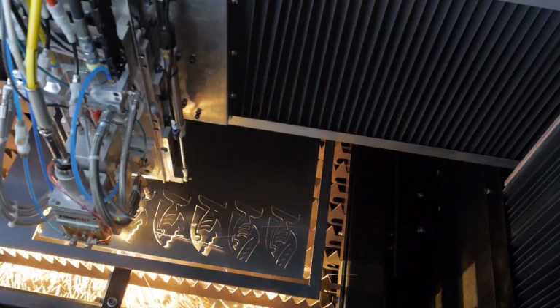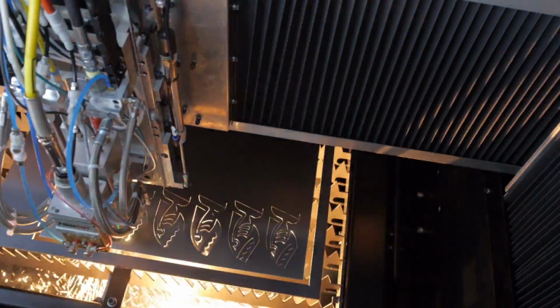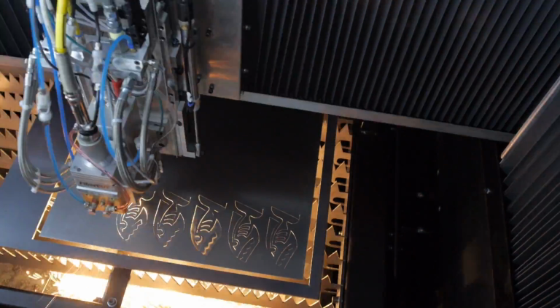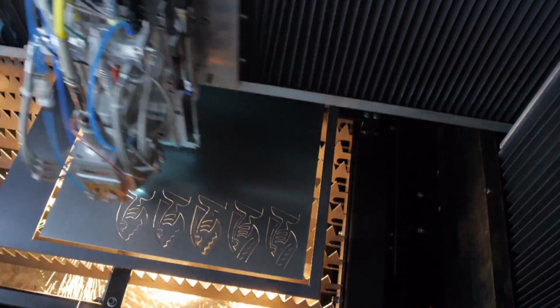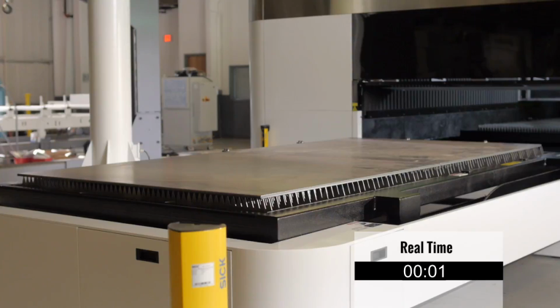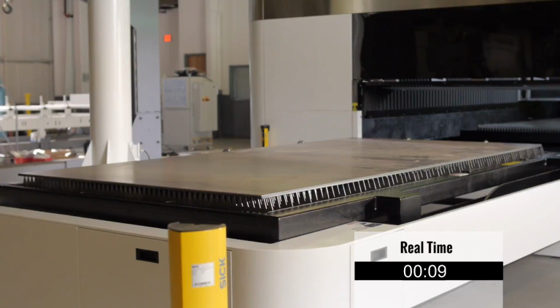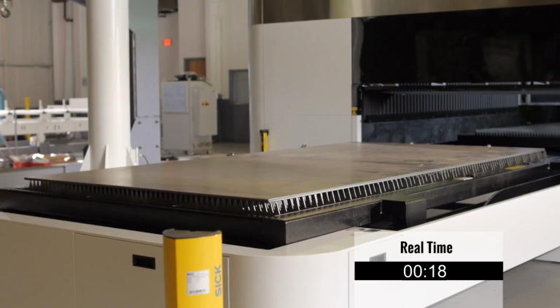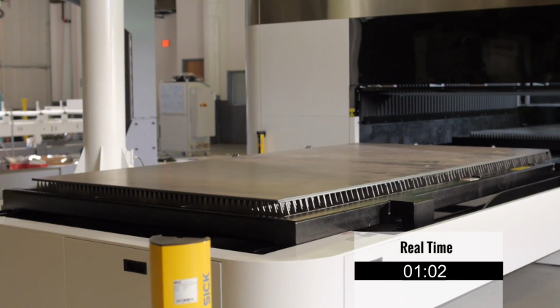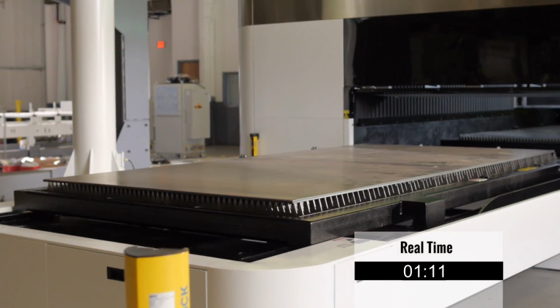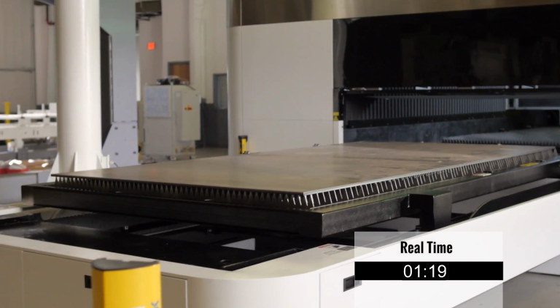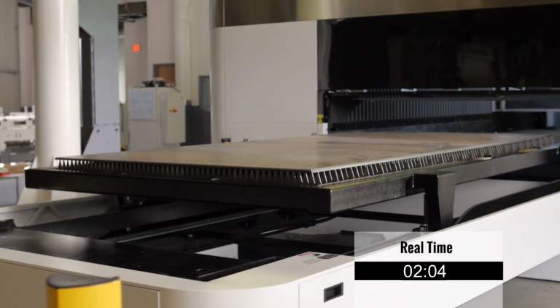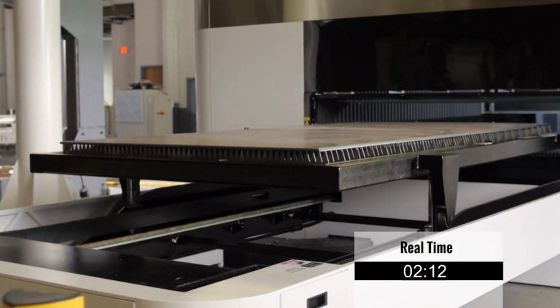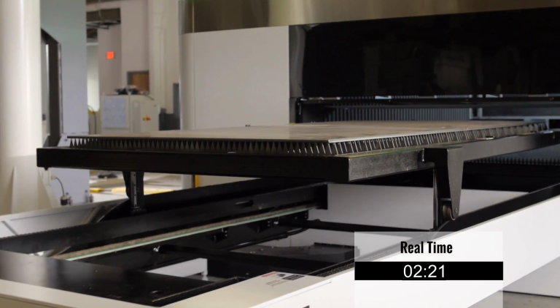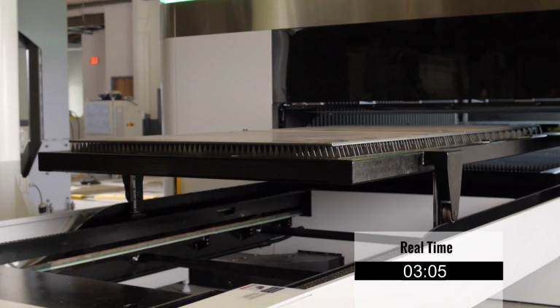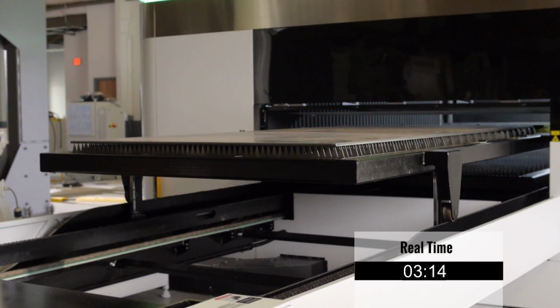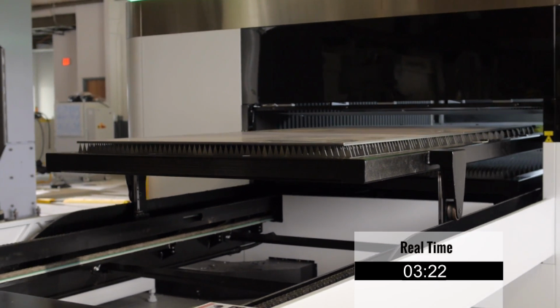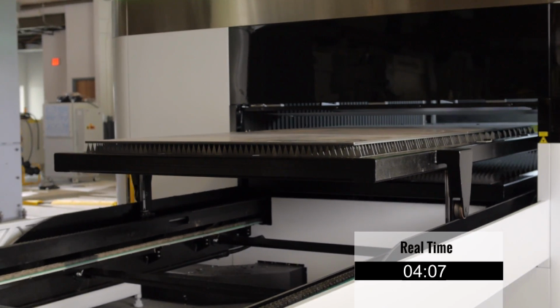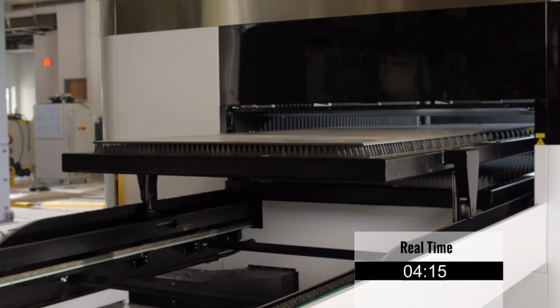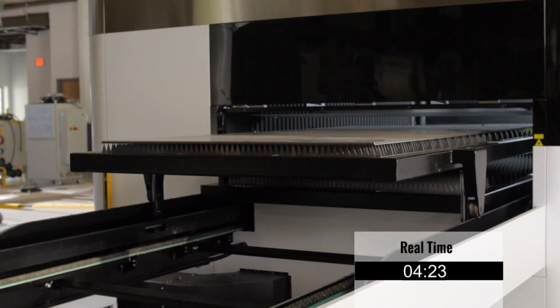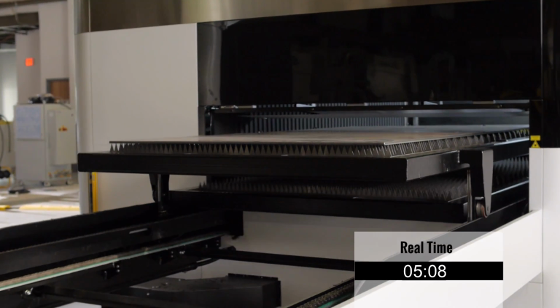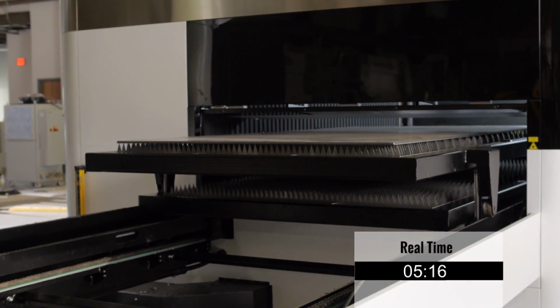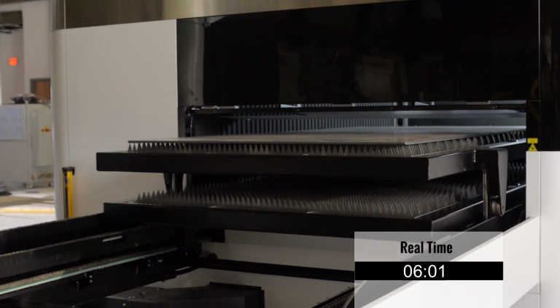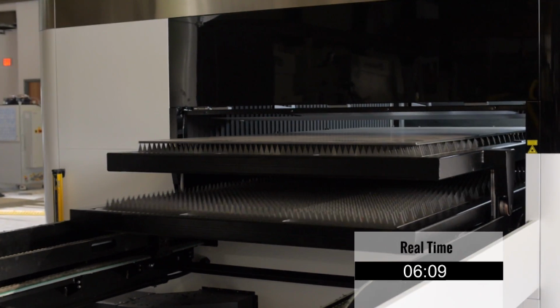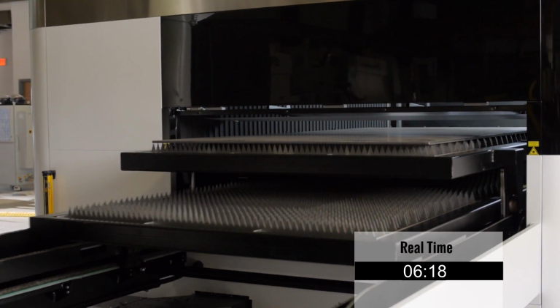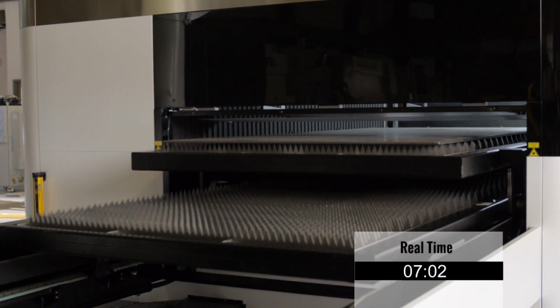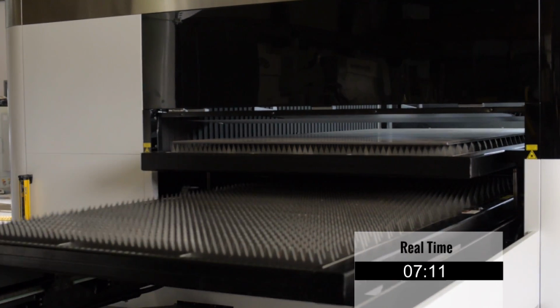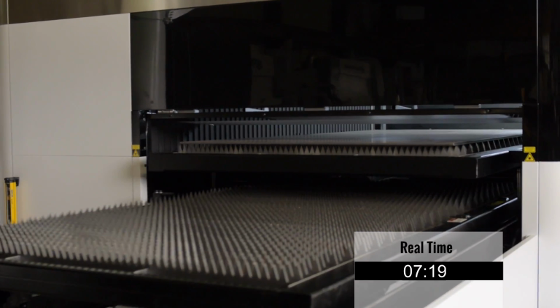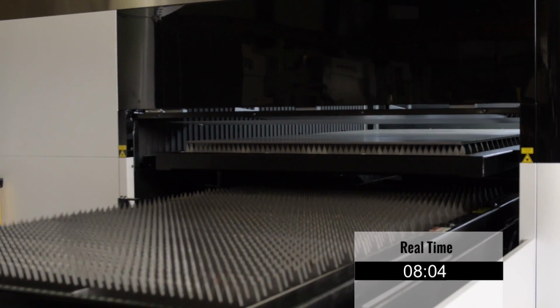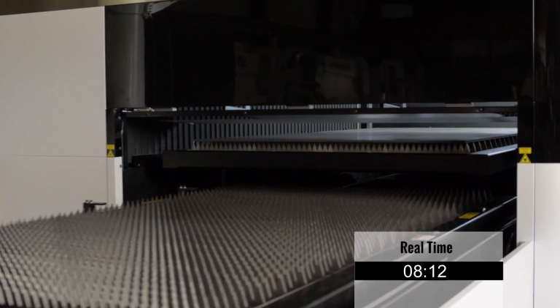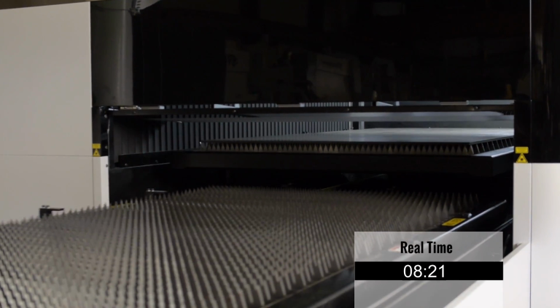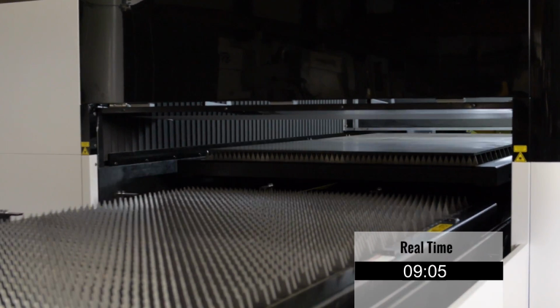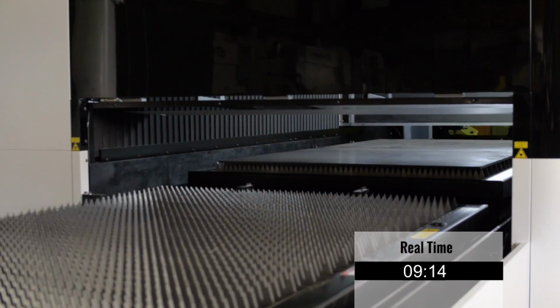The high cutting speeds achievable with a Whitney 12,000 watt fiber laser means that your parts will be completed much more quickly. So it's very important to get the material in and out of the machine as quickly as possible.